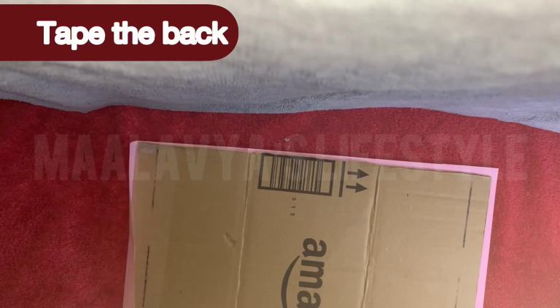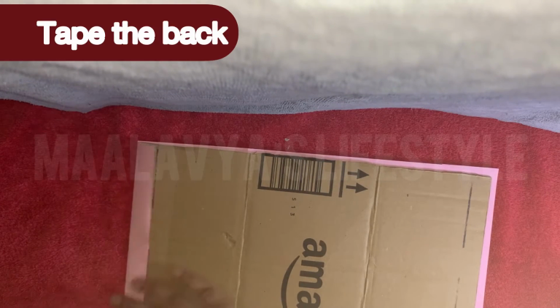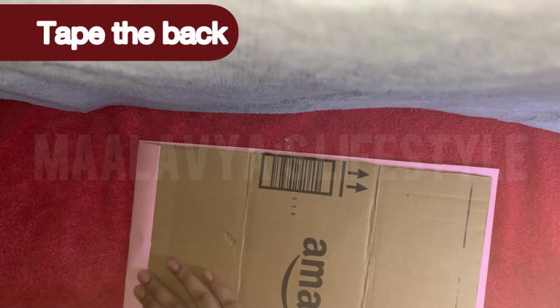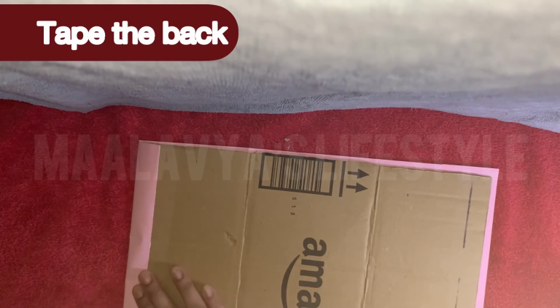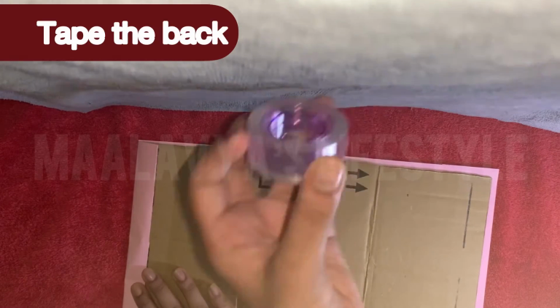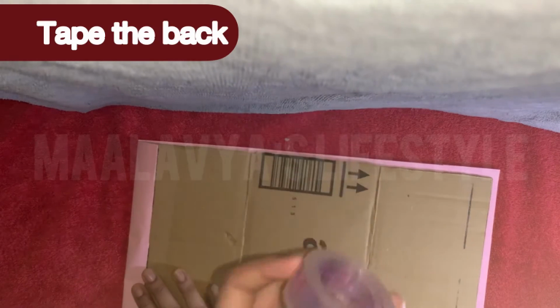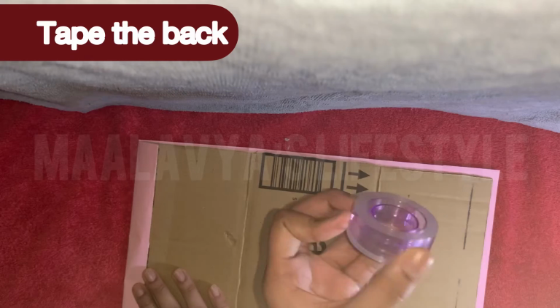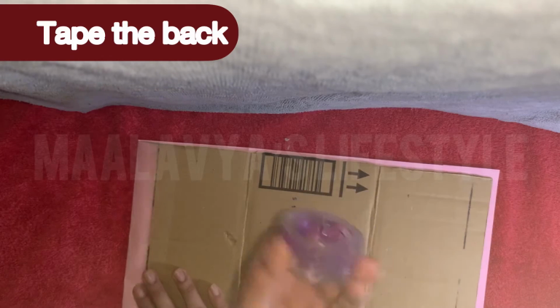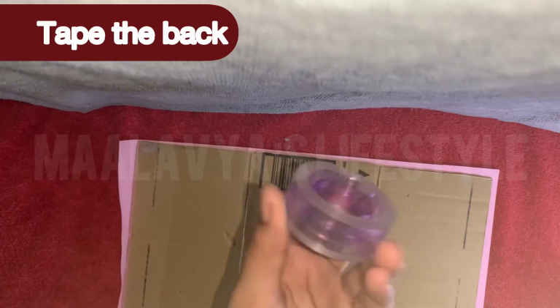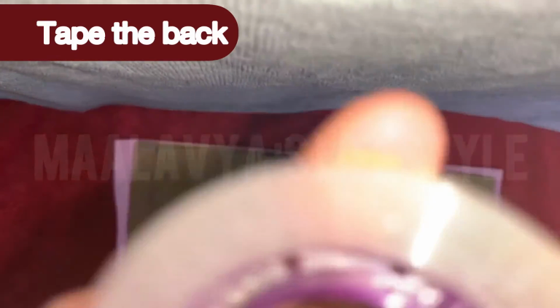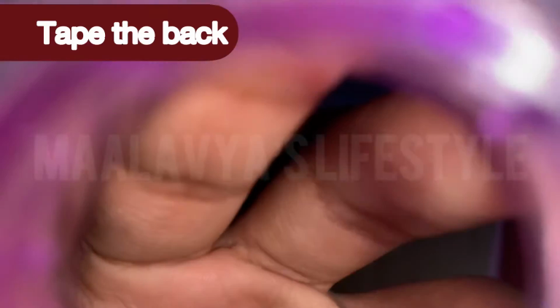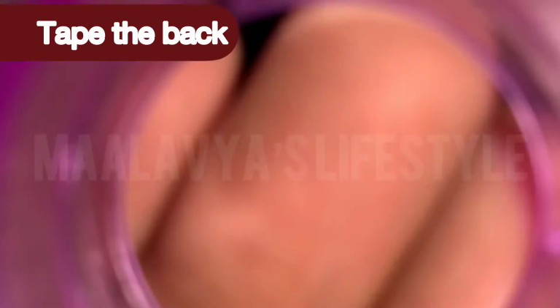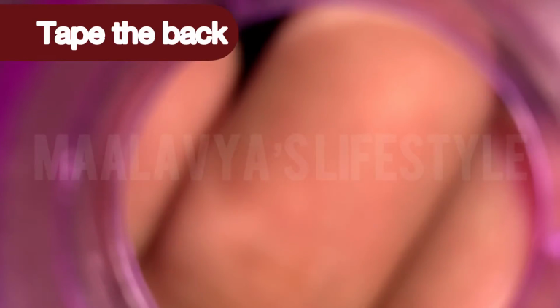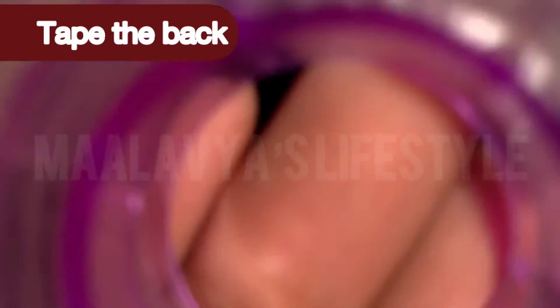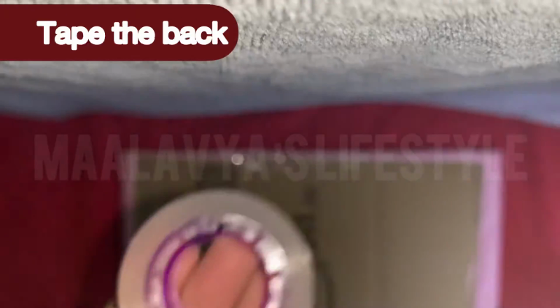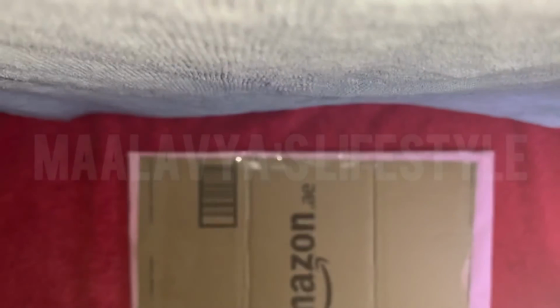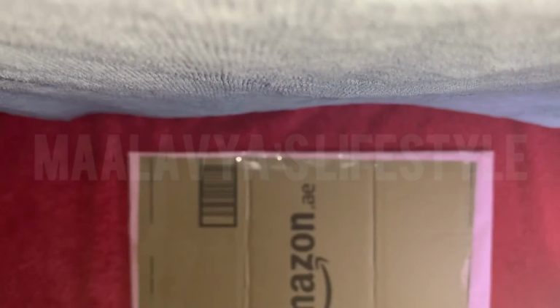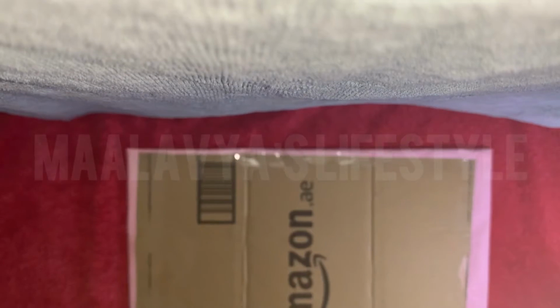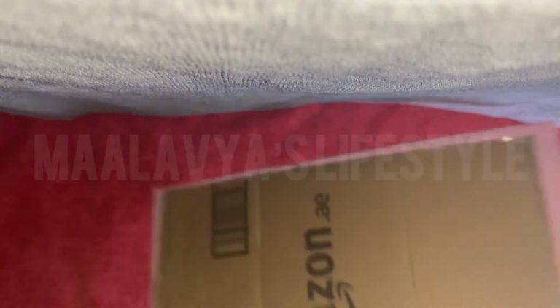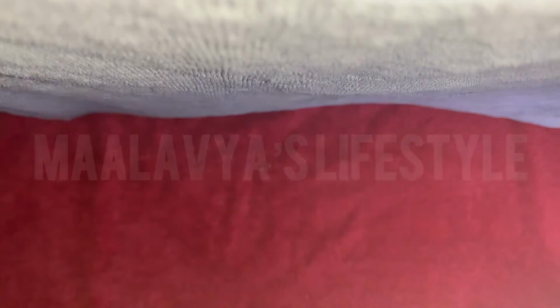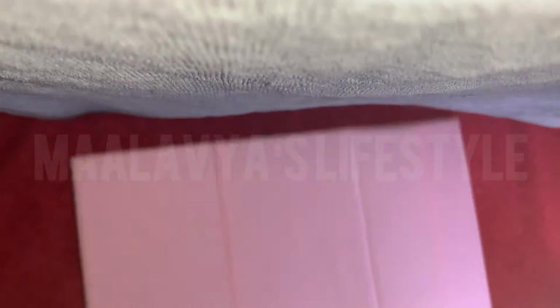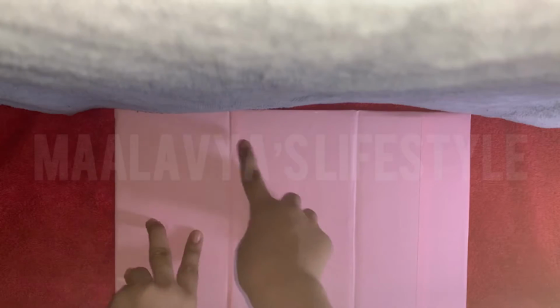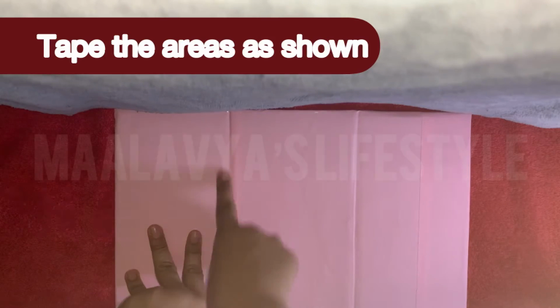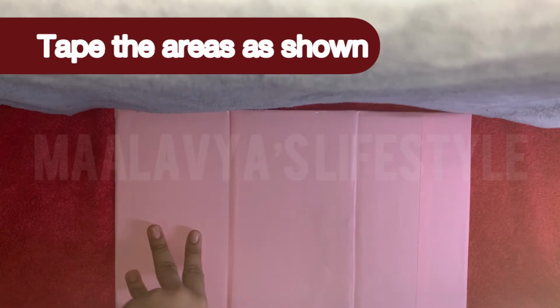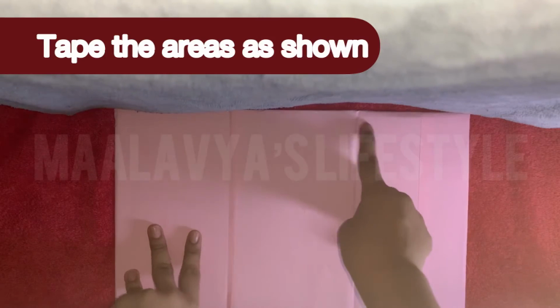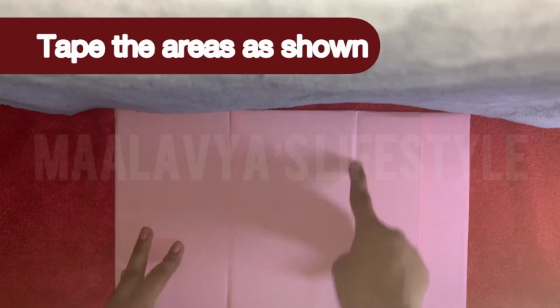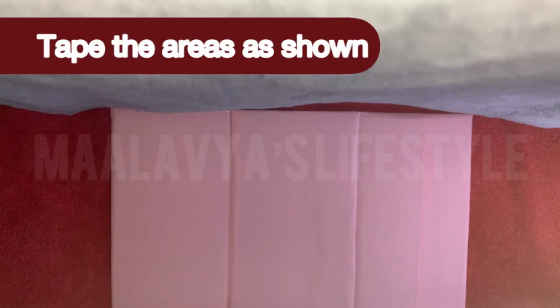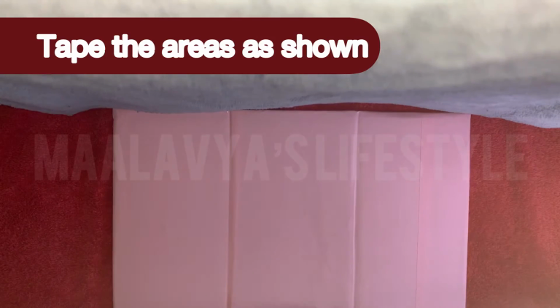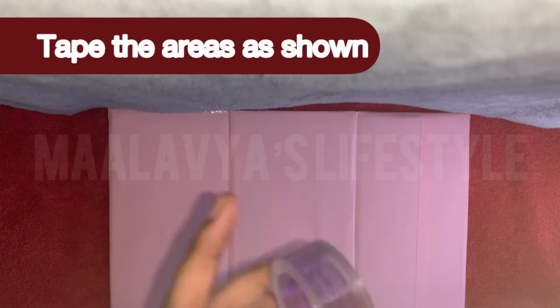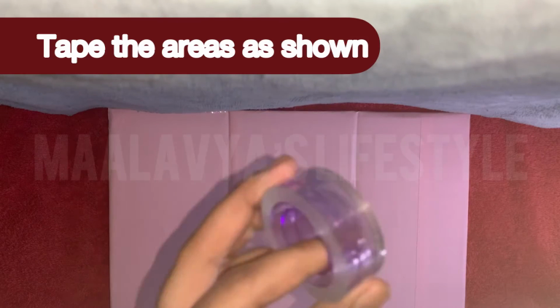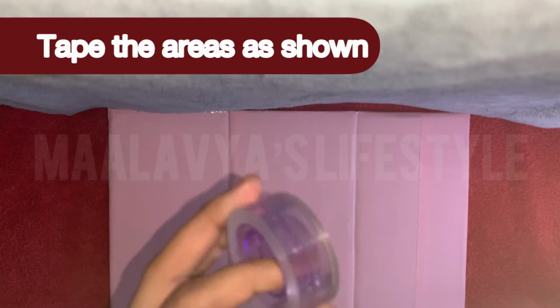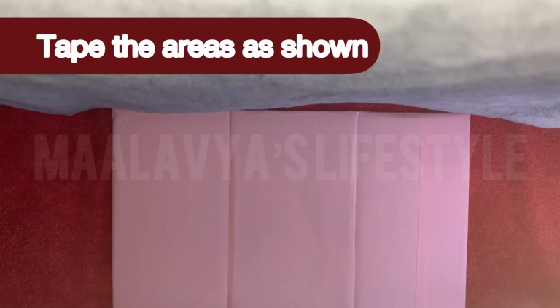Tape the back of the cardboard. Make sure to tape the areas as shown, otherwise the paper might get damaged while folding the cardboard.